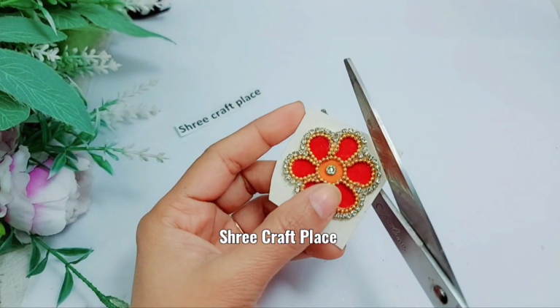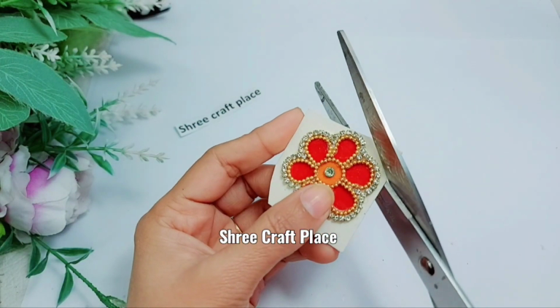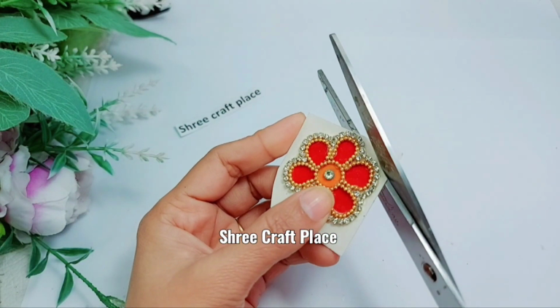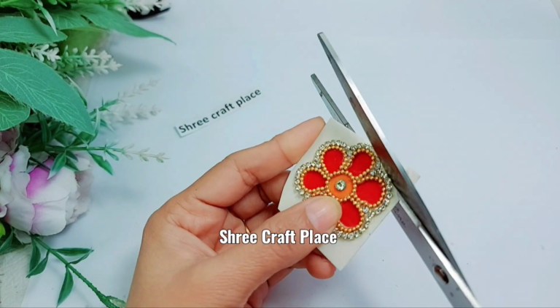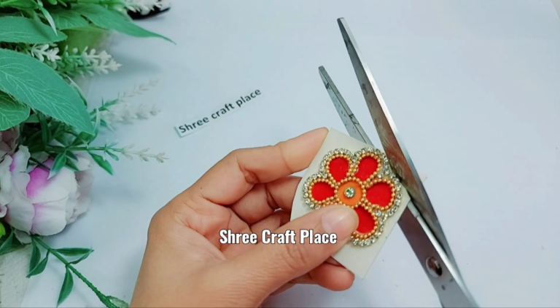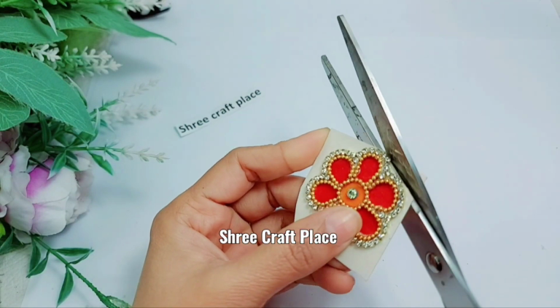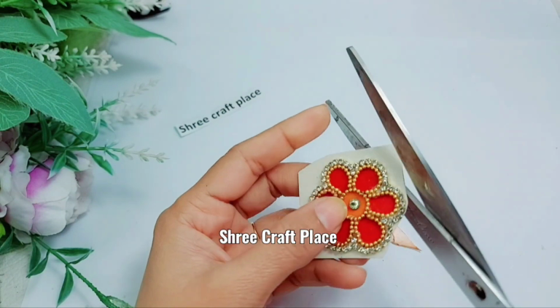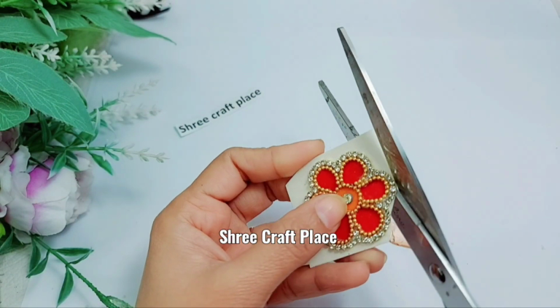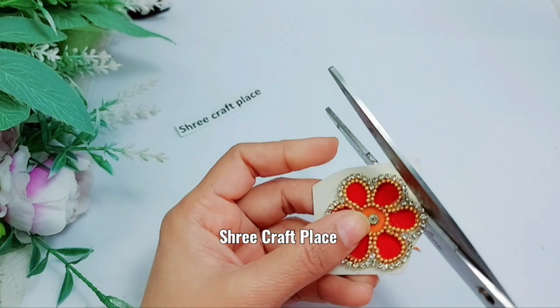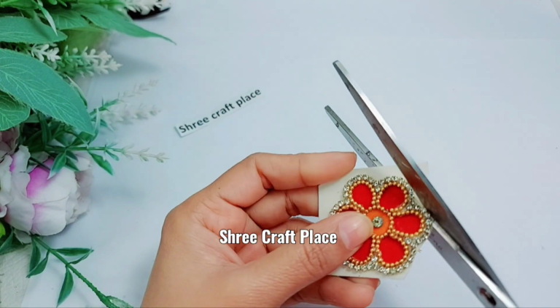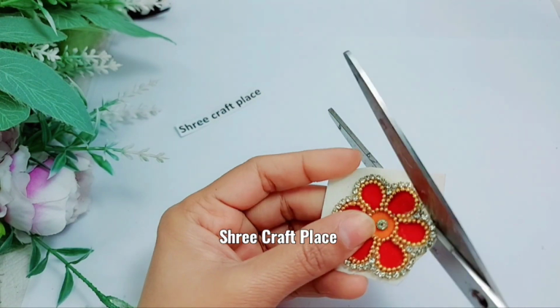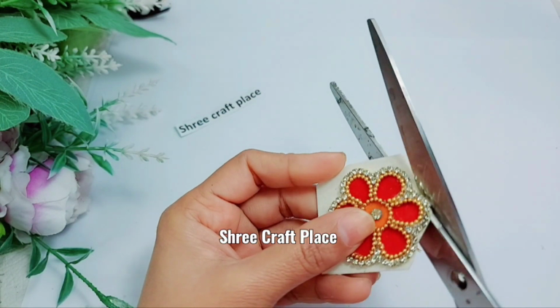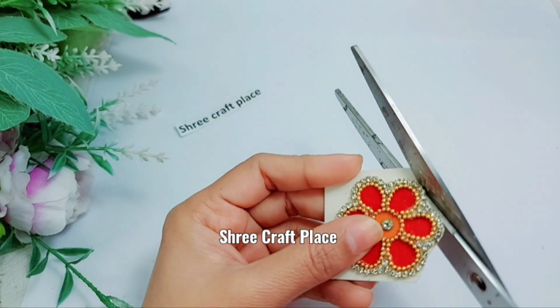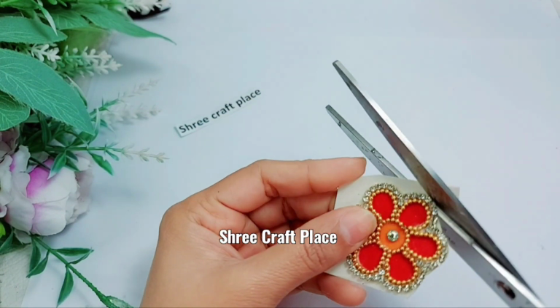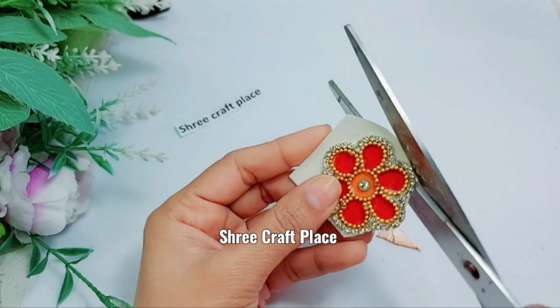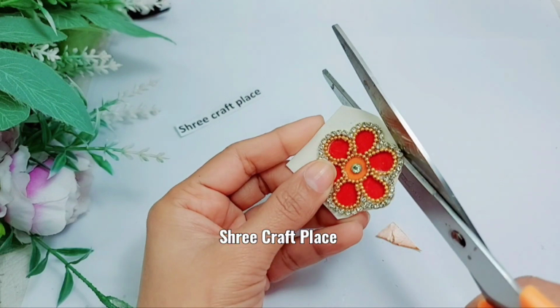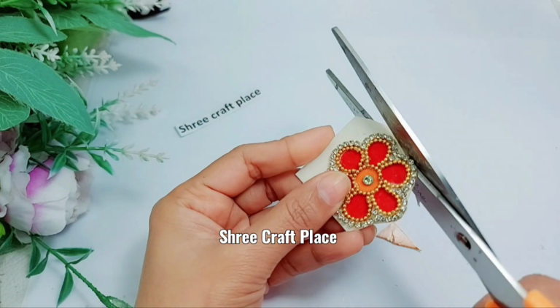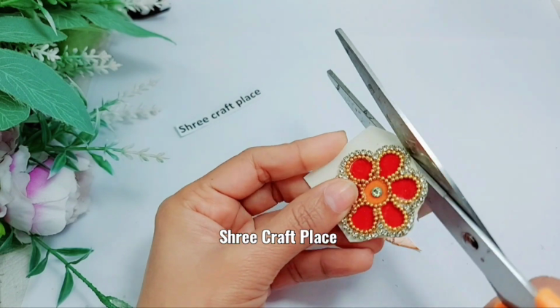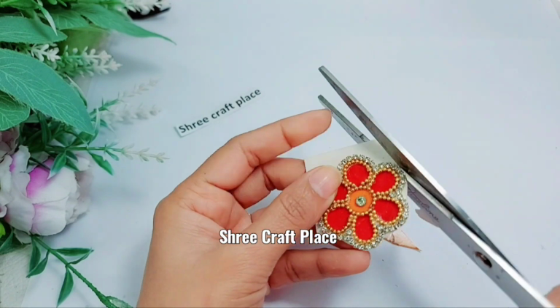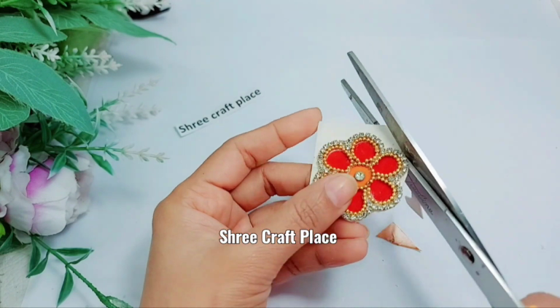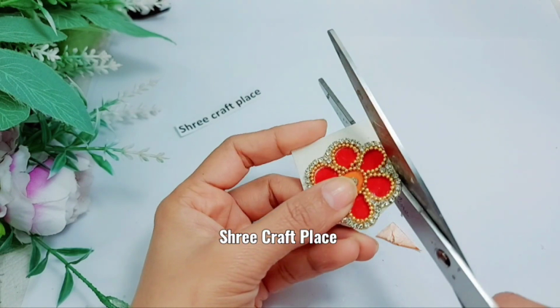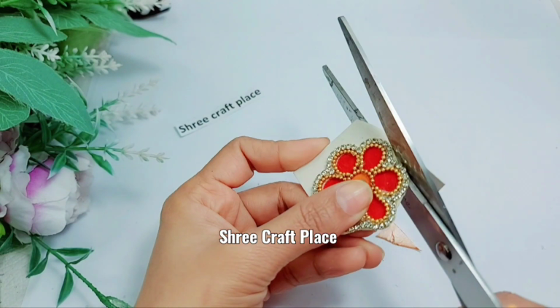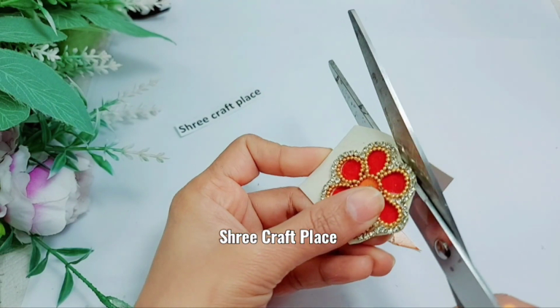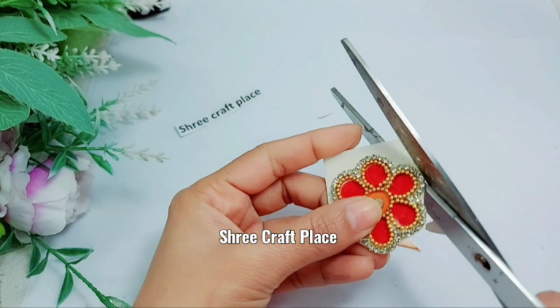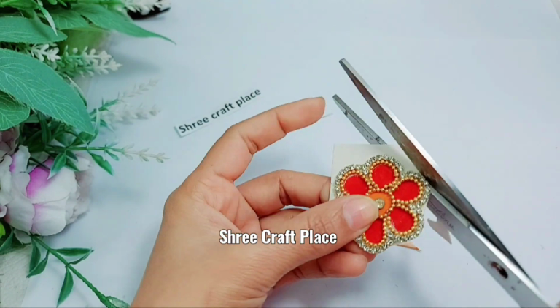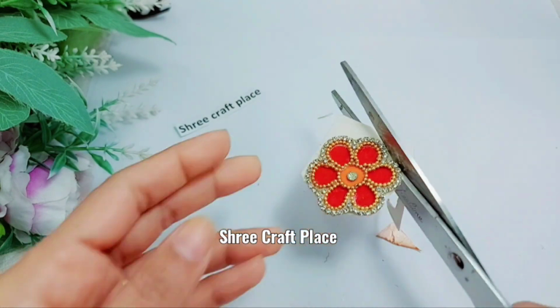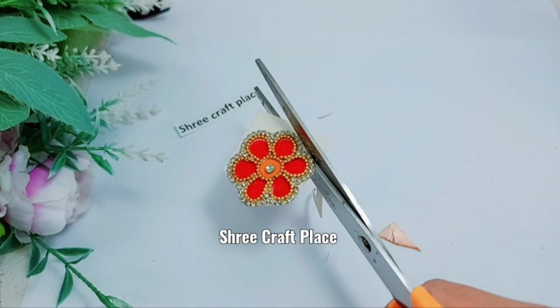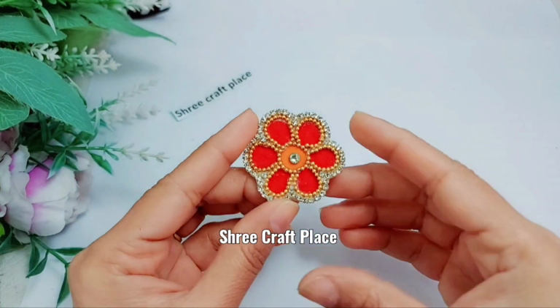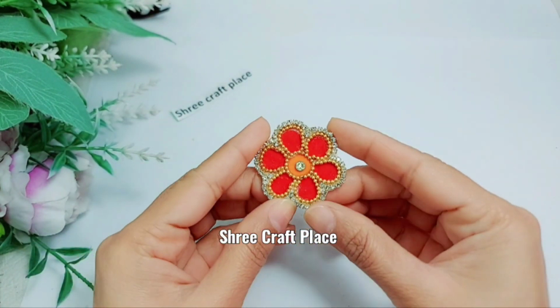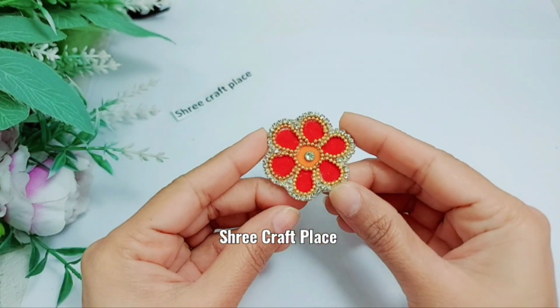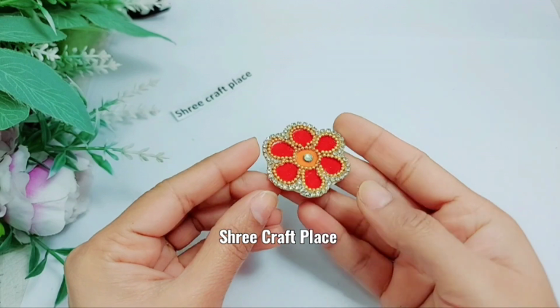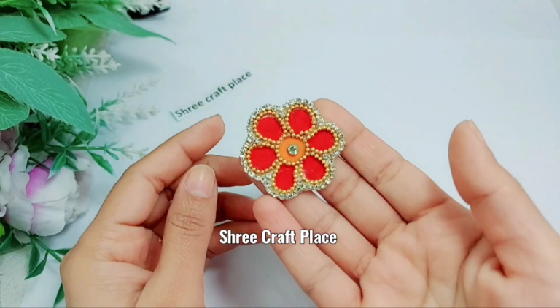When it is dry, we will cut it. If you try it wet, it will definitely be bad. We will dry it, then we will cut it. It has become beautiful.